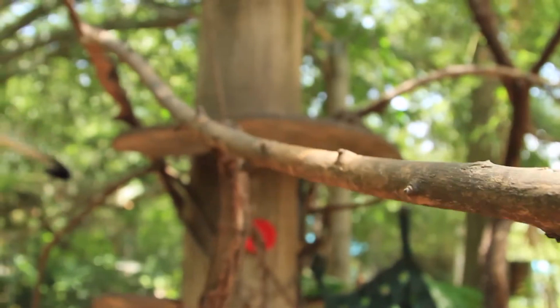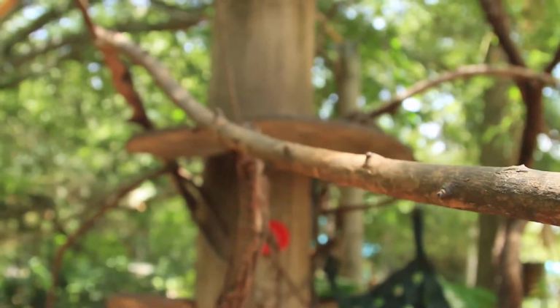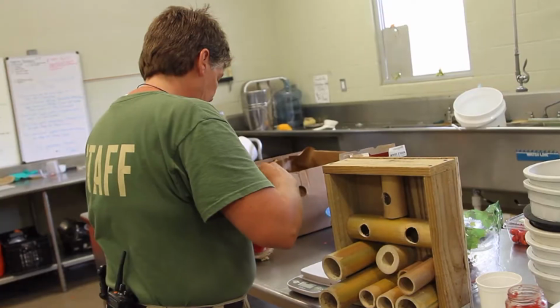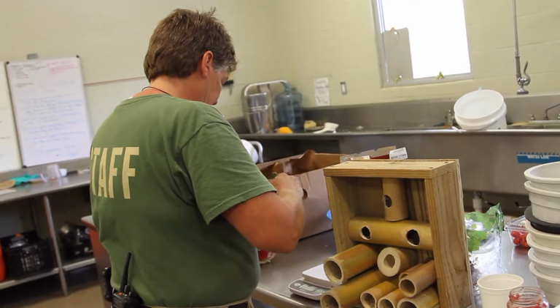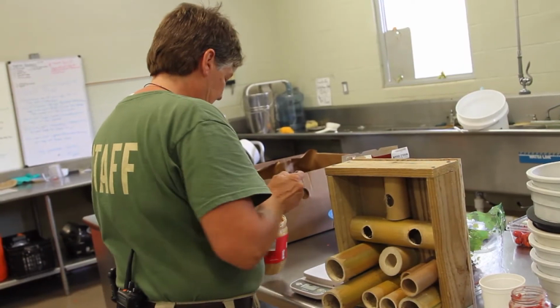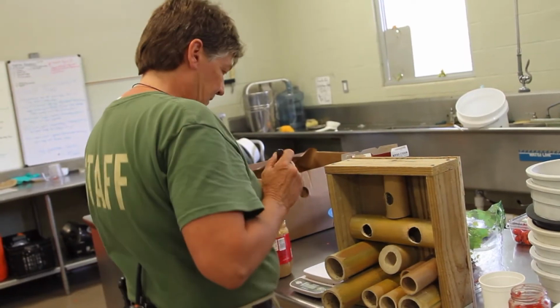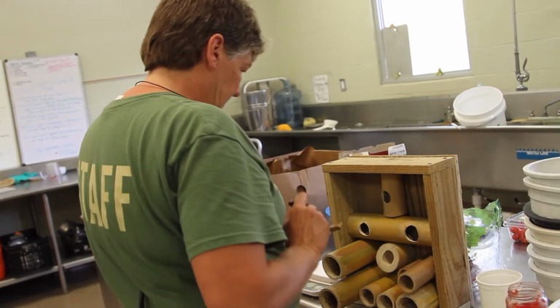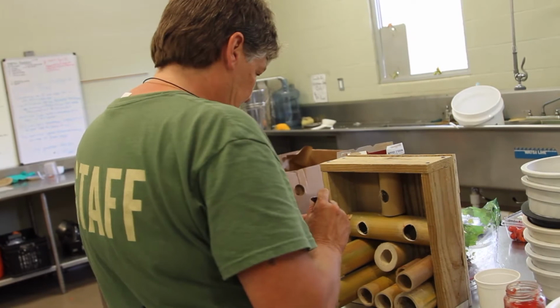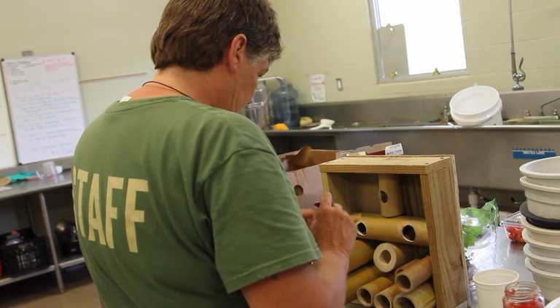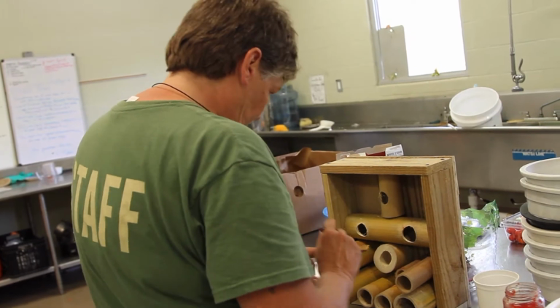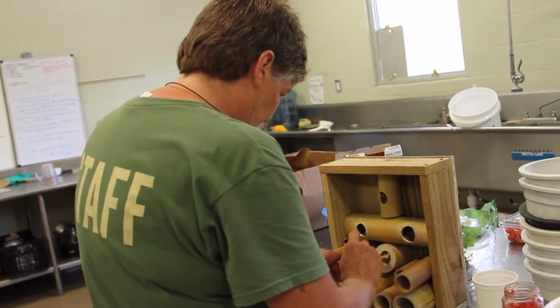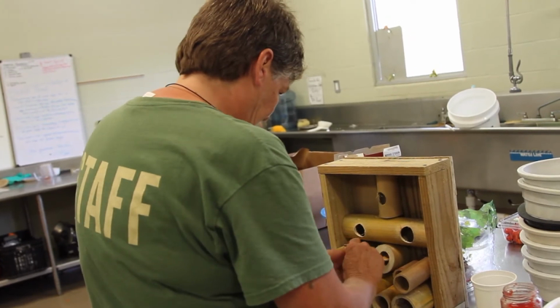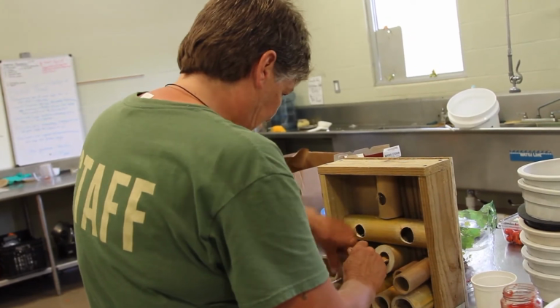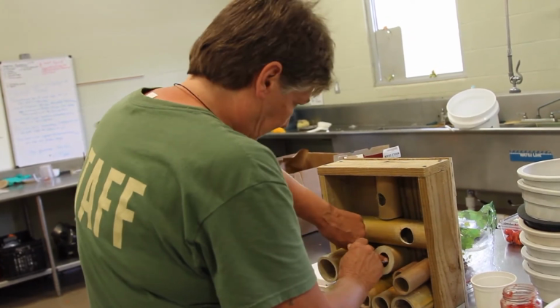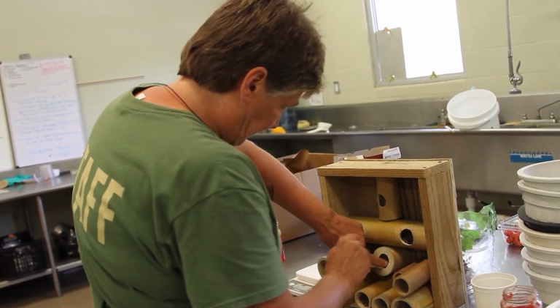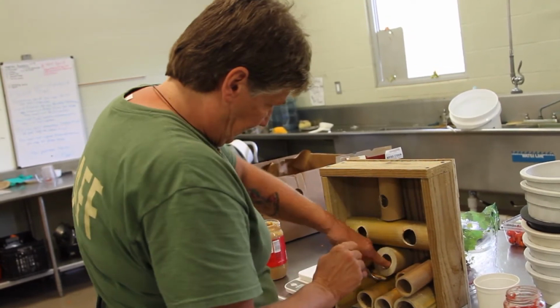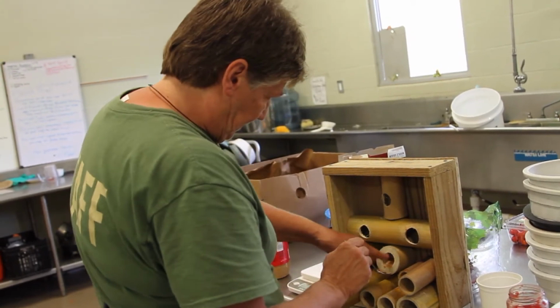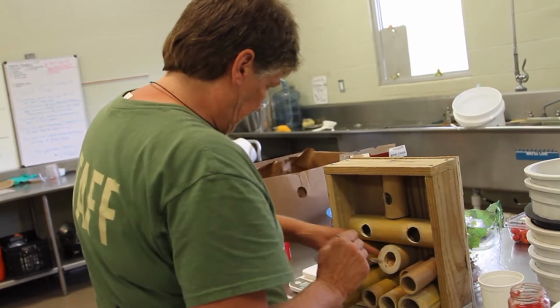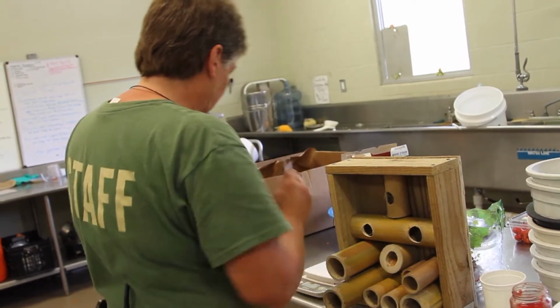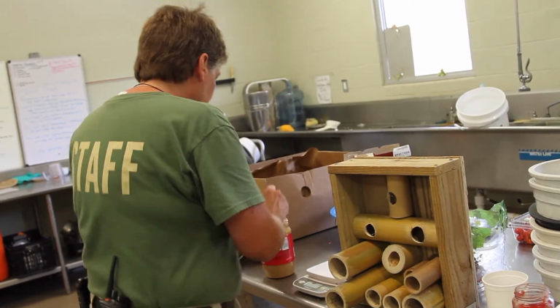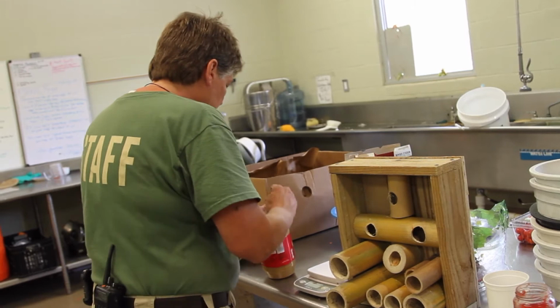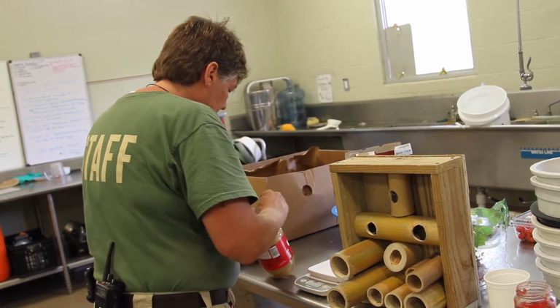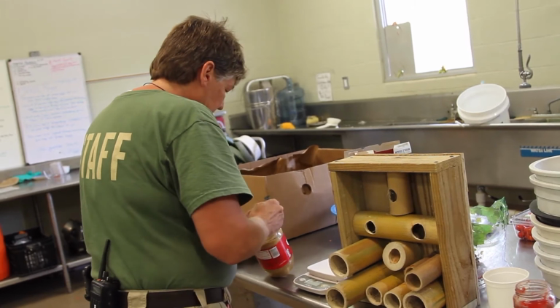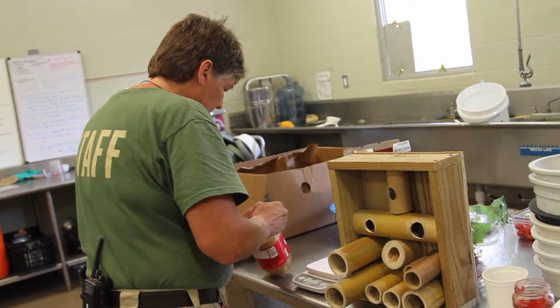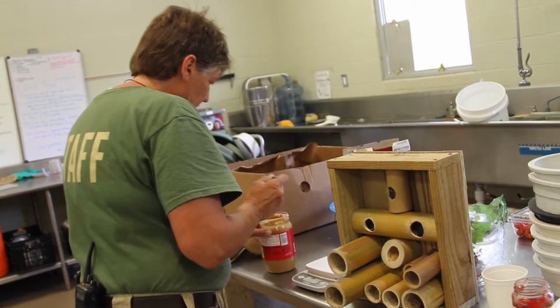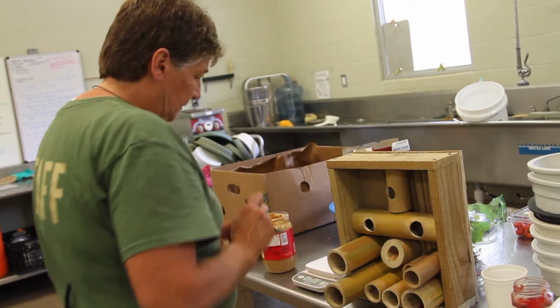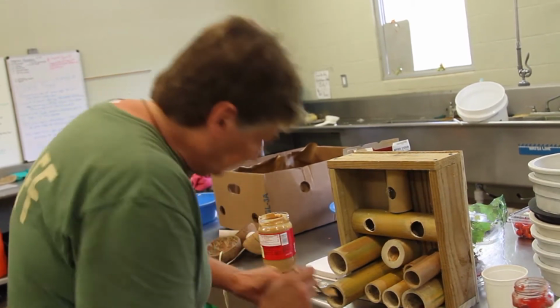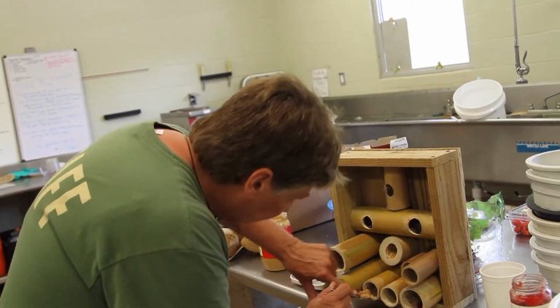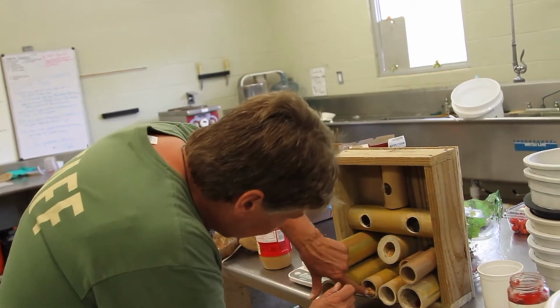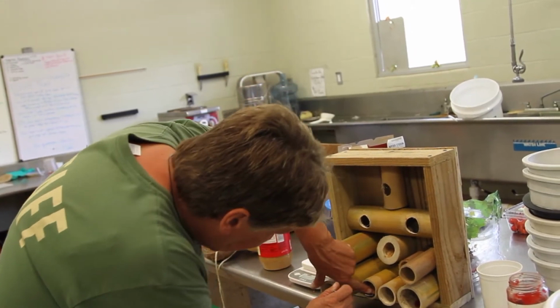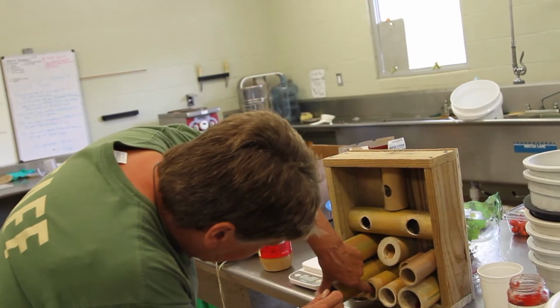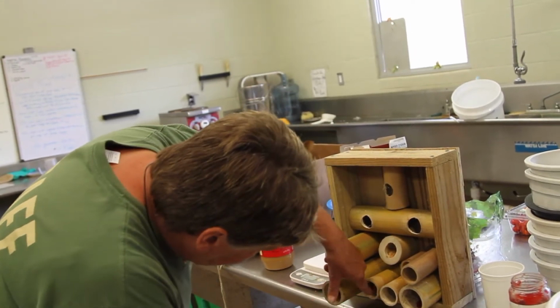When working on enrichment items, we do a lot of research here at the zoo. We find enrichment that has been used in other zoos and worked well, but before we implement anything, we have to build a lot of our enrichment.